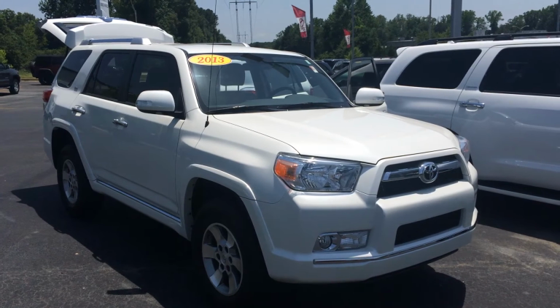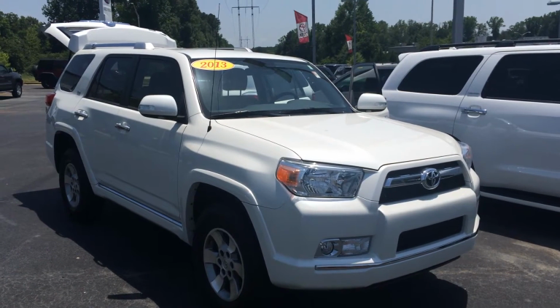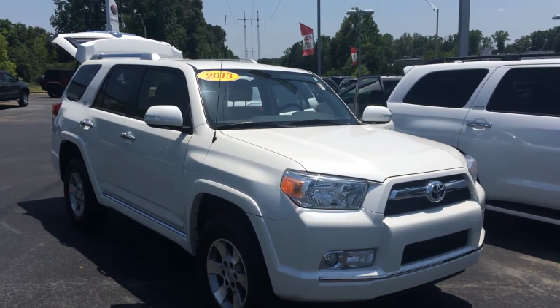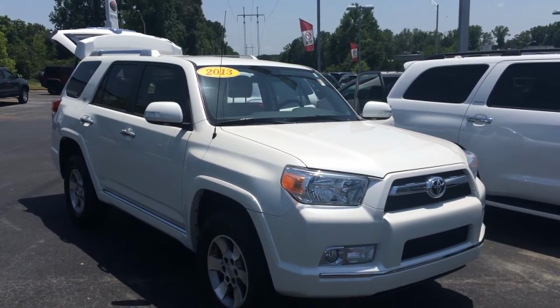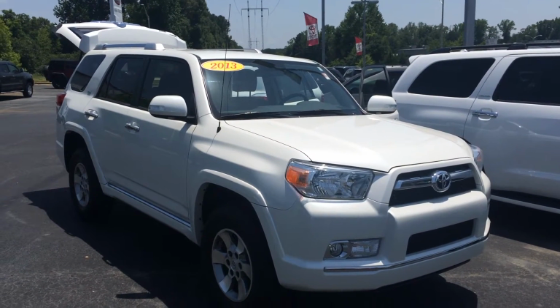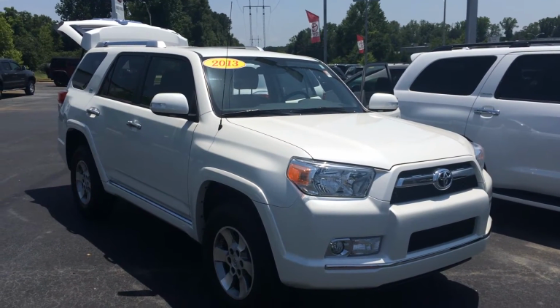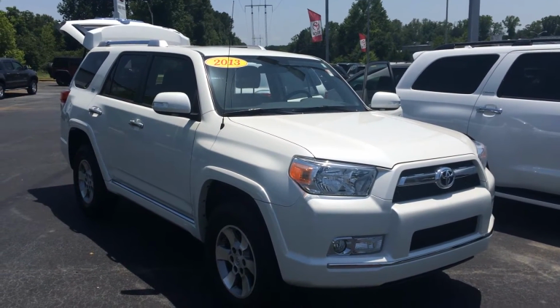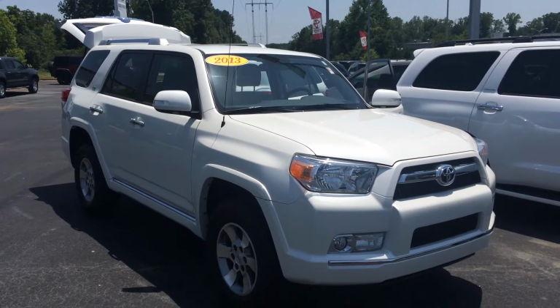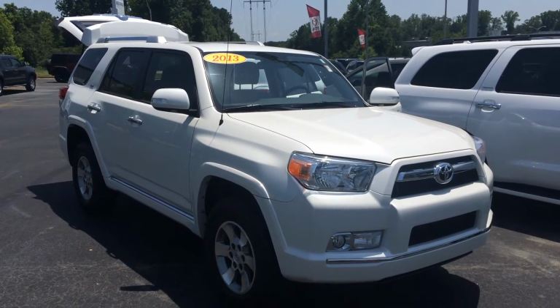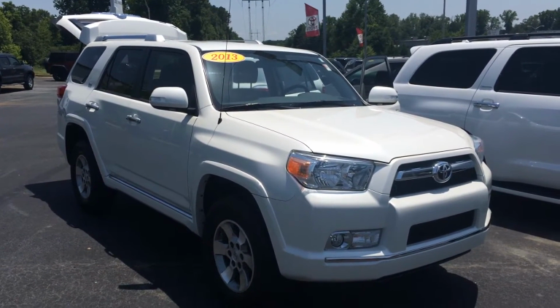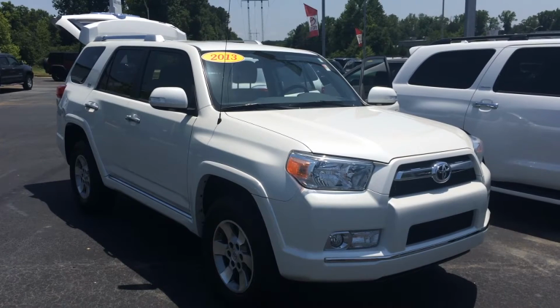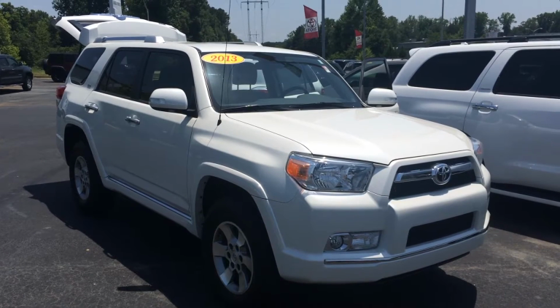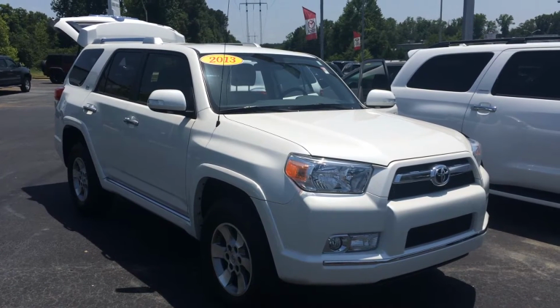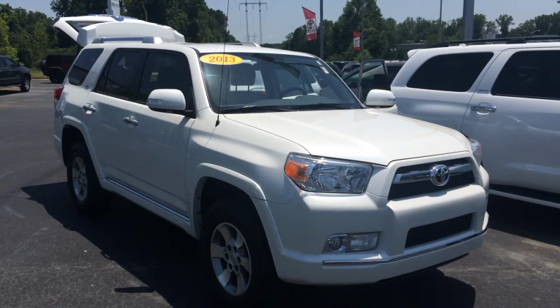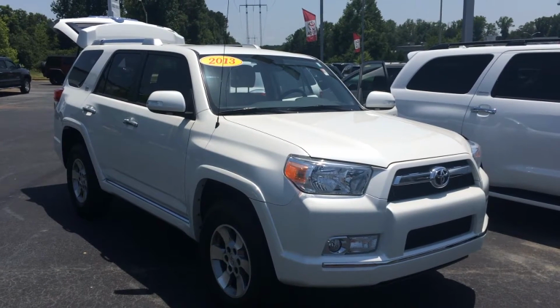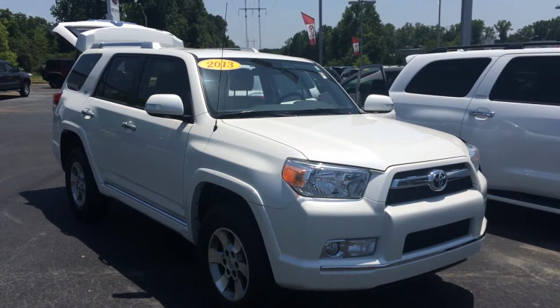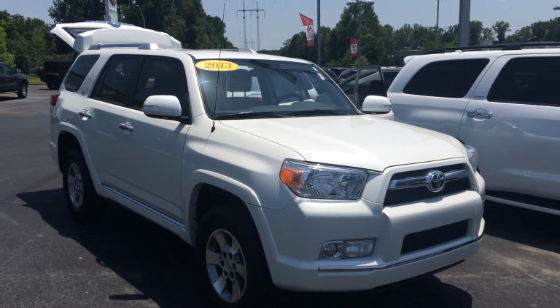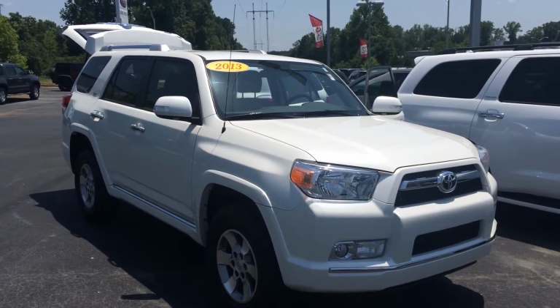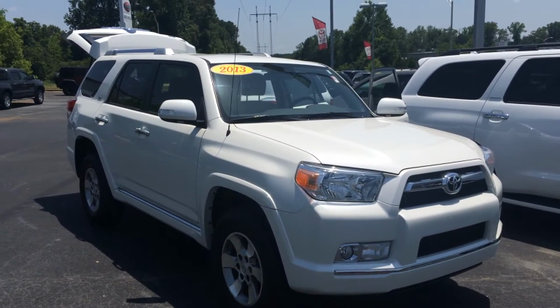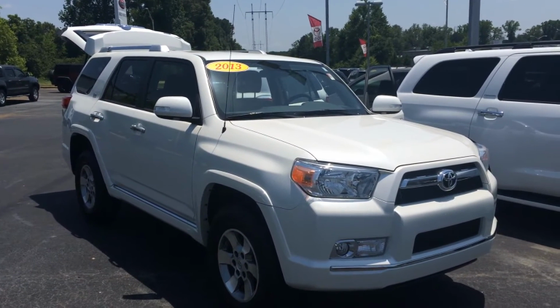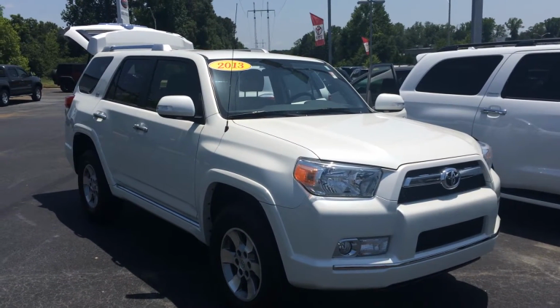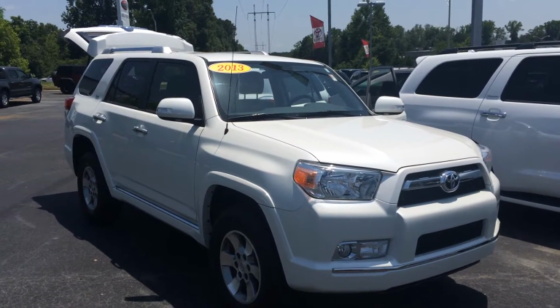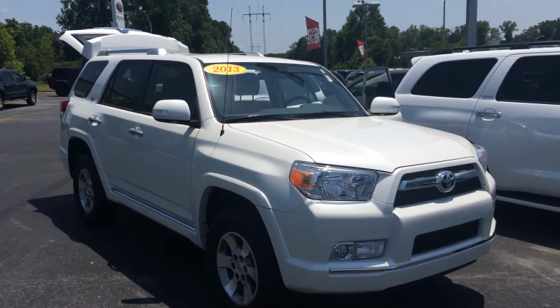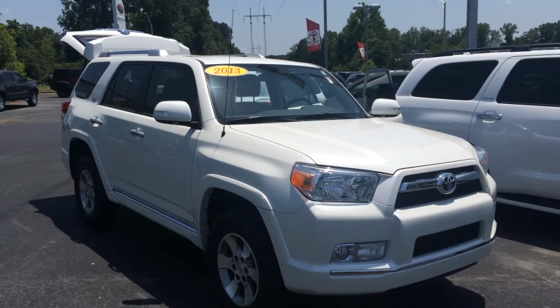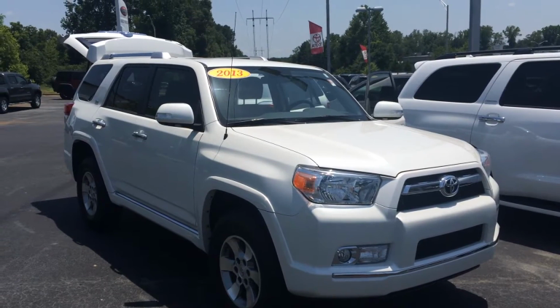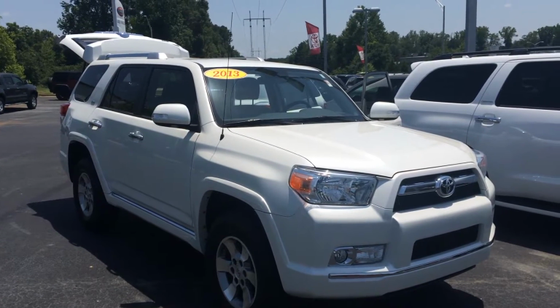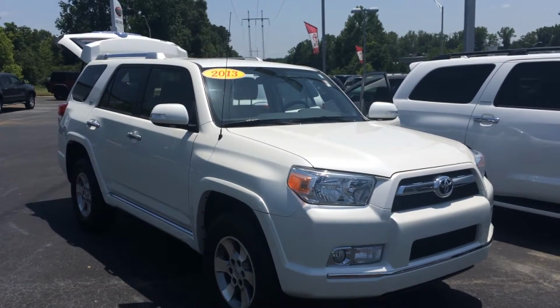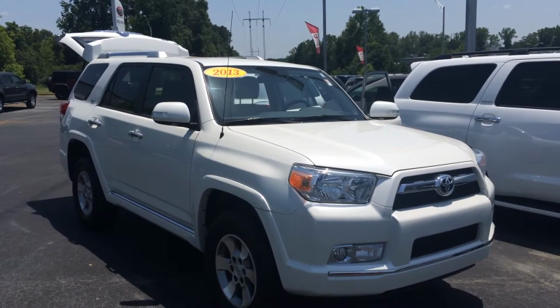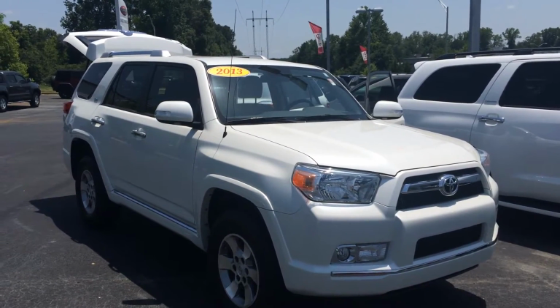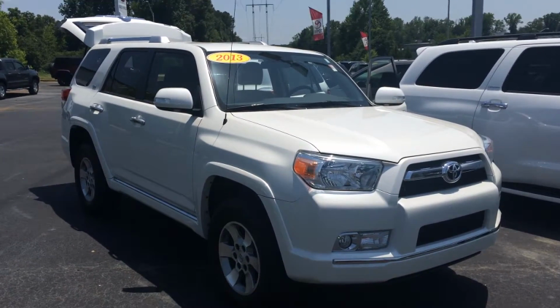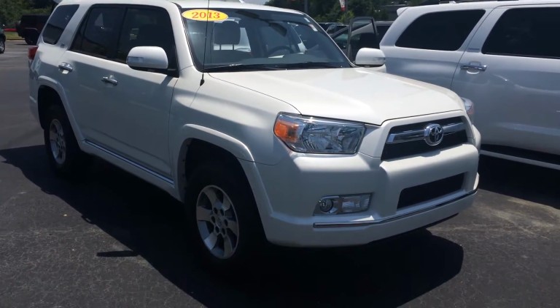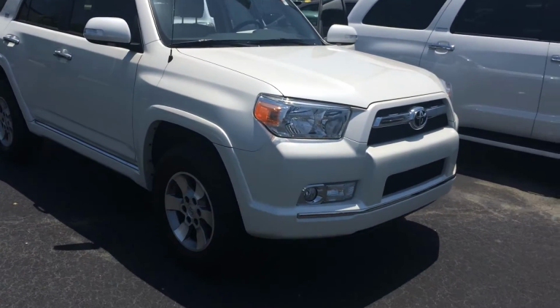Hey Angela, this is Gerald McKenna at LaGrange Toyota and I'm here with your brand new 2013 Toyota 4Runner. This is an SR5 model in blizzard pearl, and it is also a 4x4. You do have fog lights,